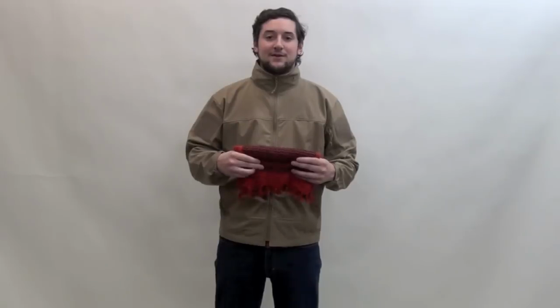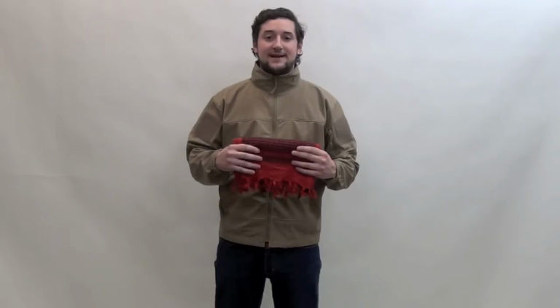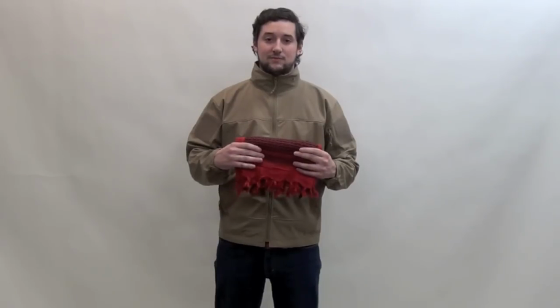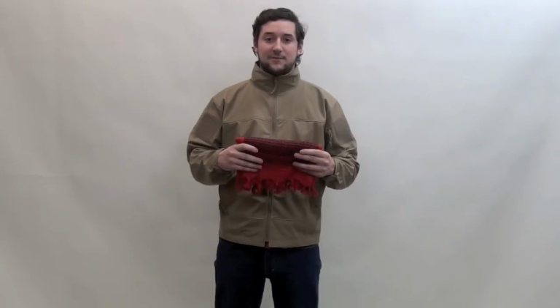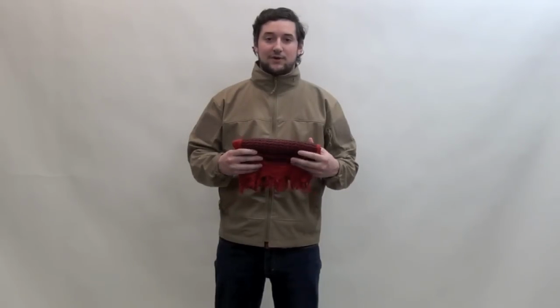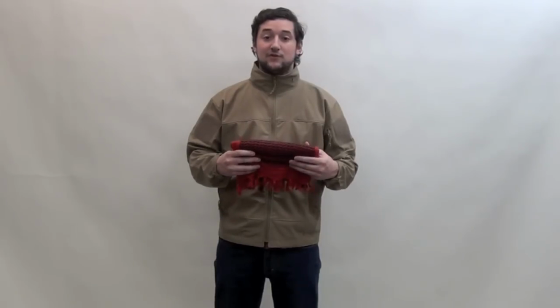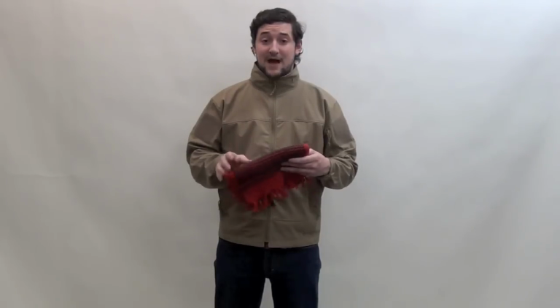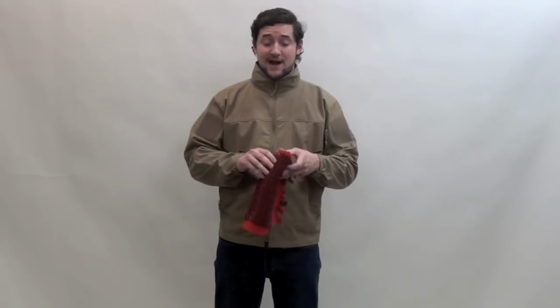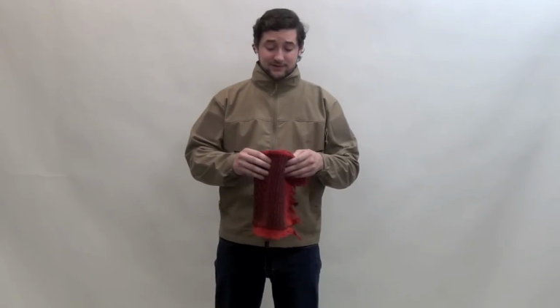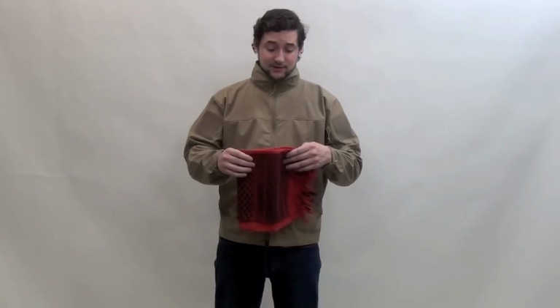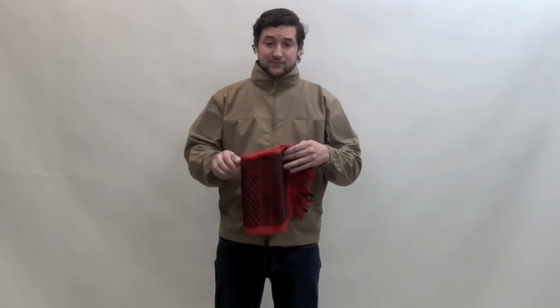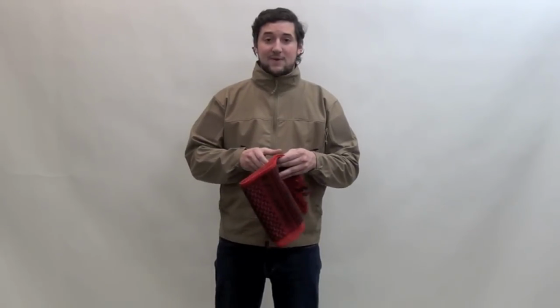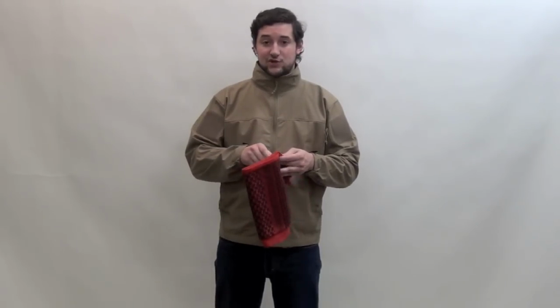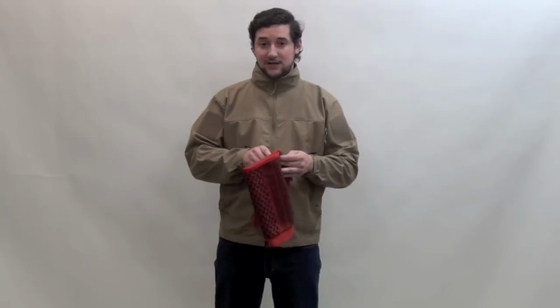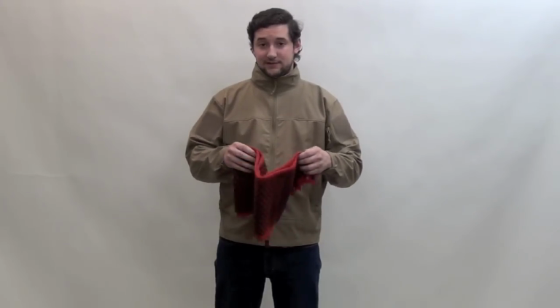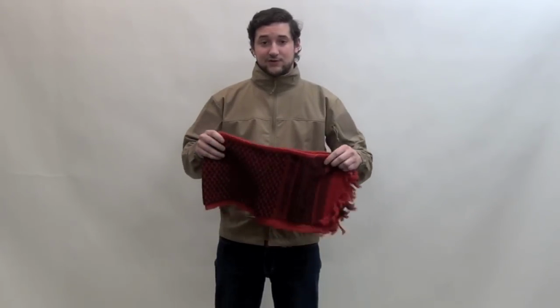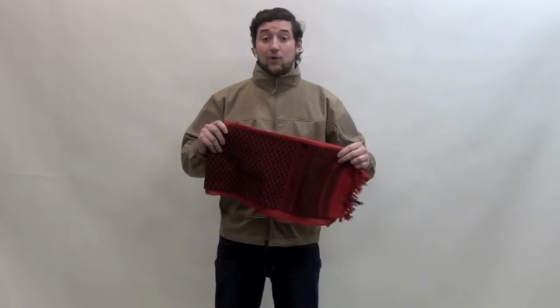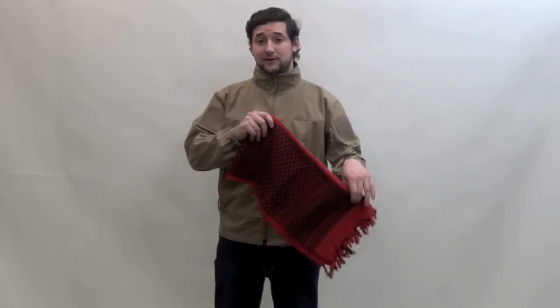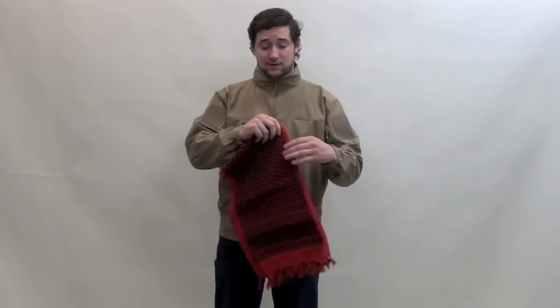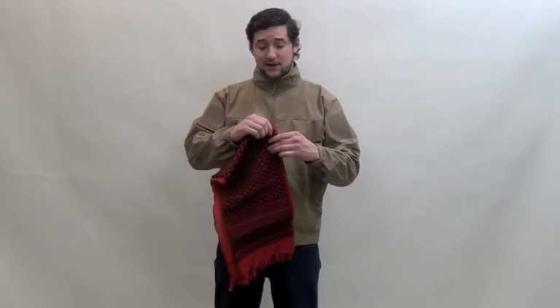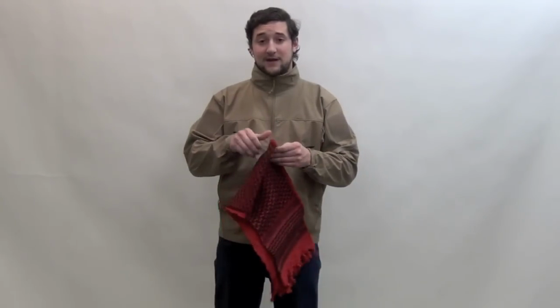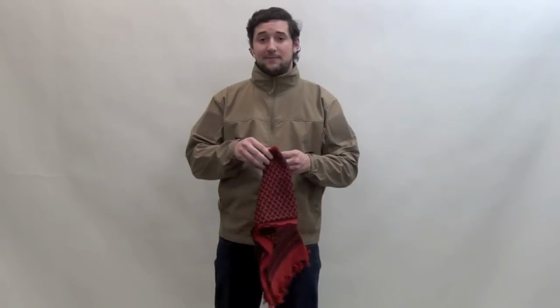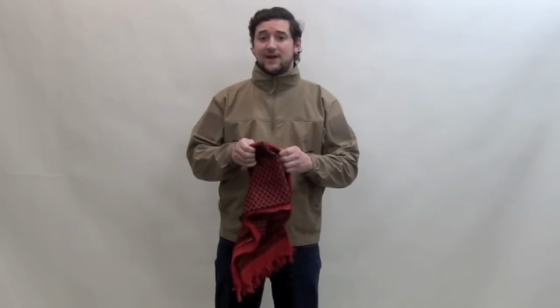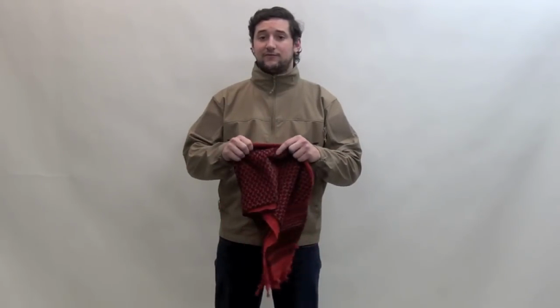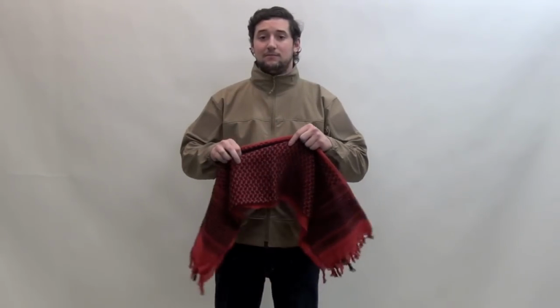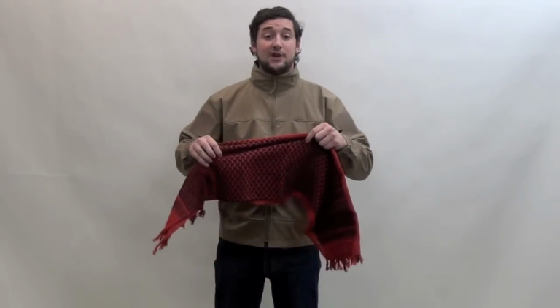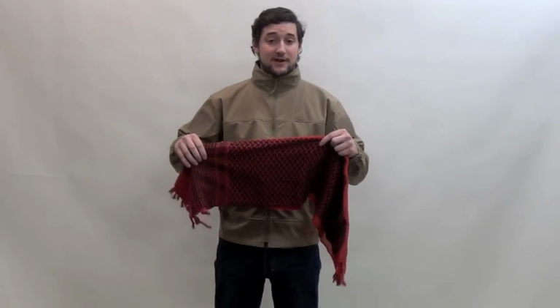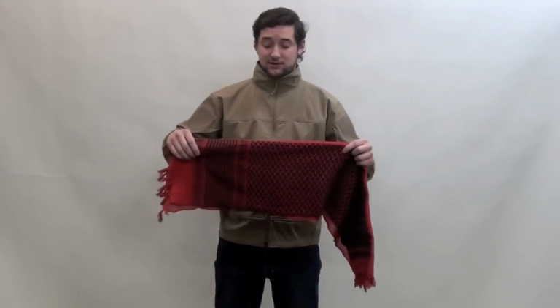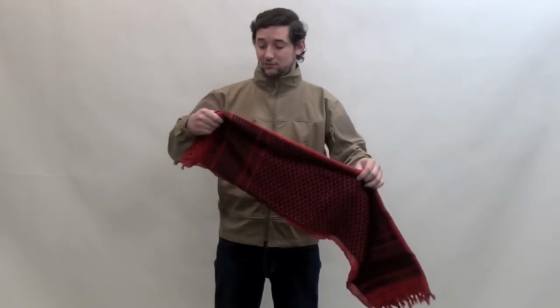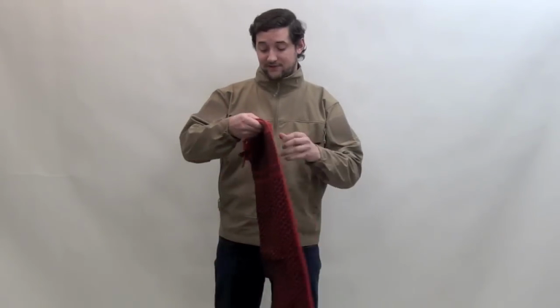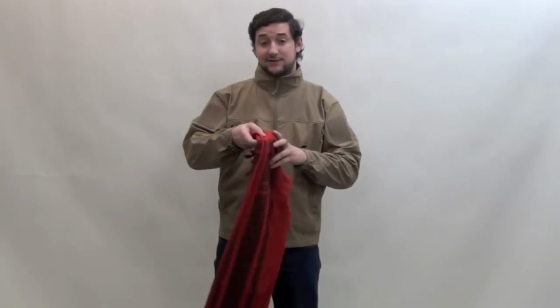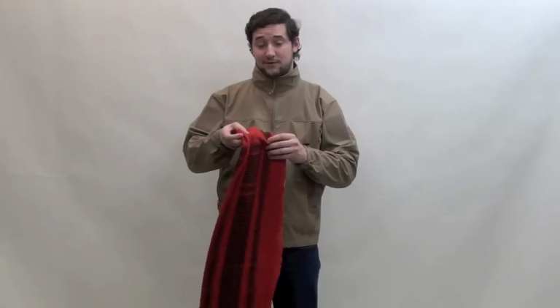The tactical Schemag has become one of Rothko's most popular items. The Schemag originated in the Middle East but is worn all over the globe, and has become popular with everyone from military personnel to survivalists and preppers.